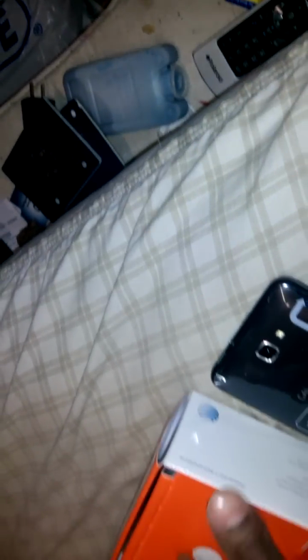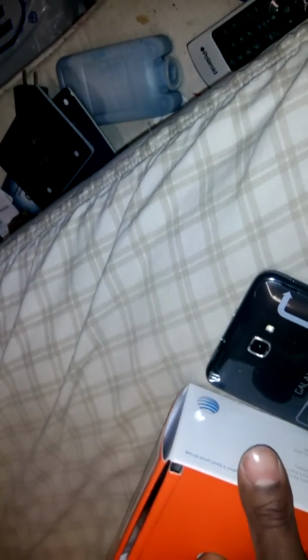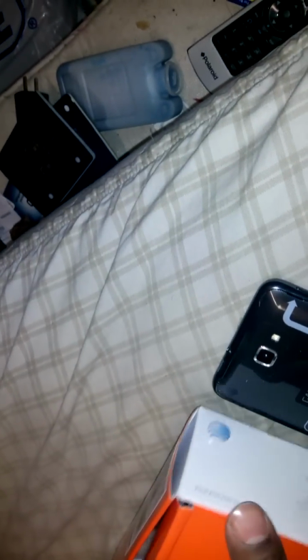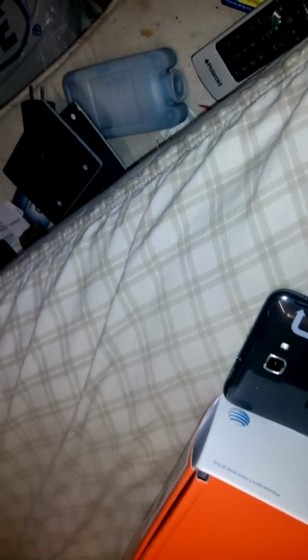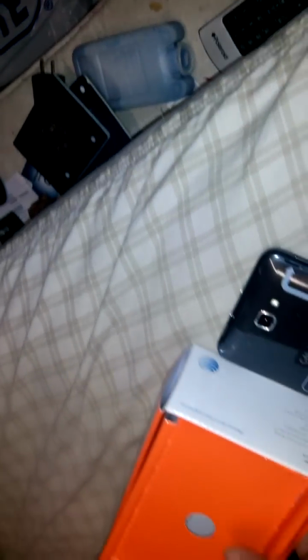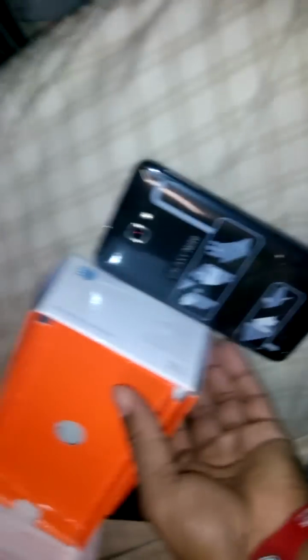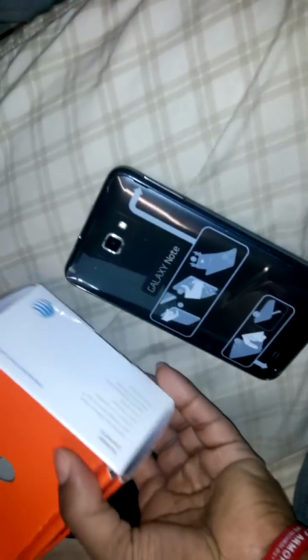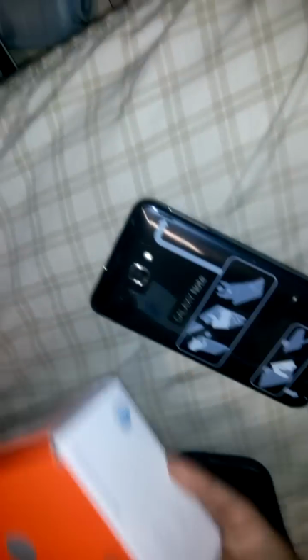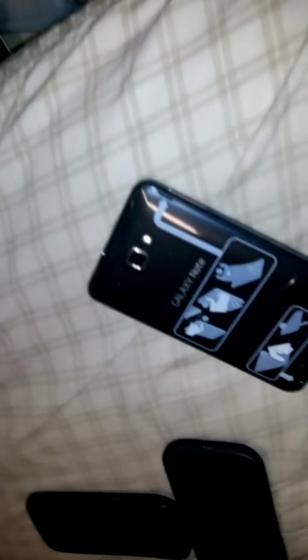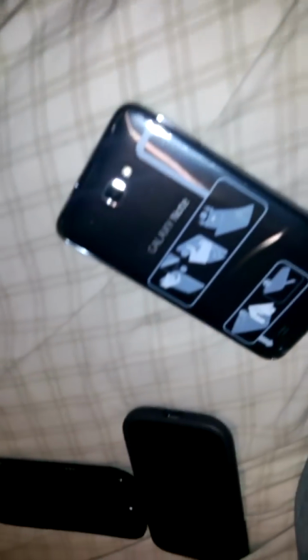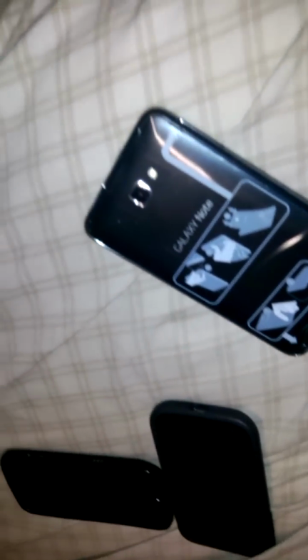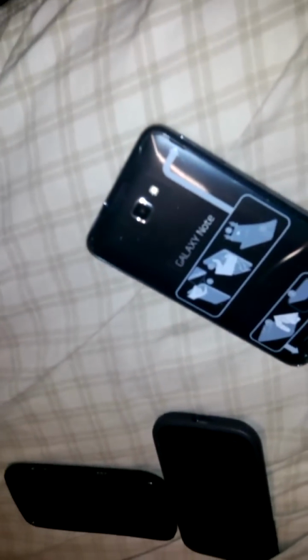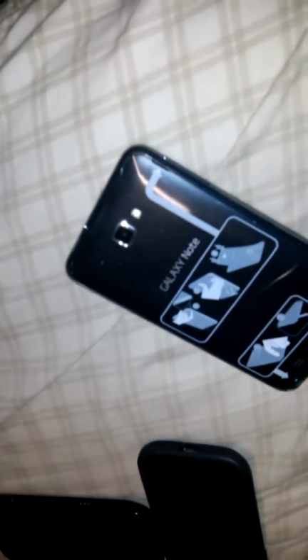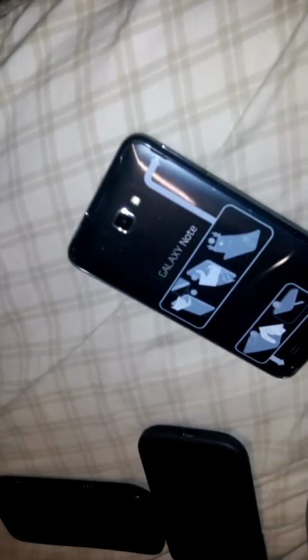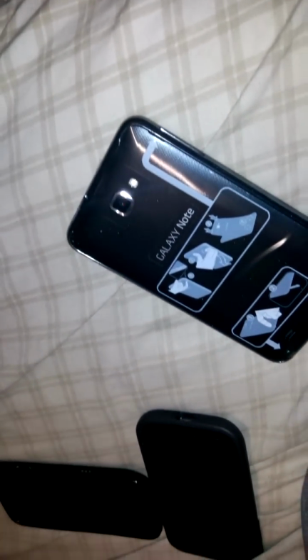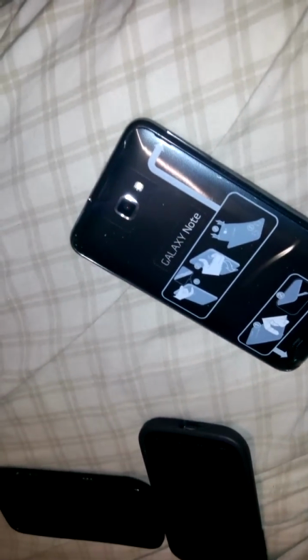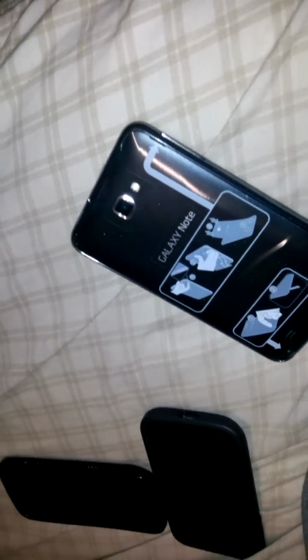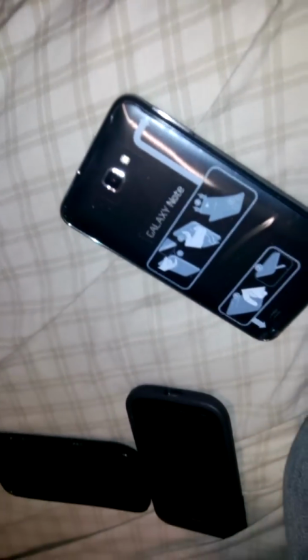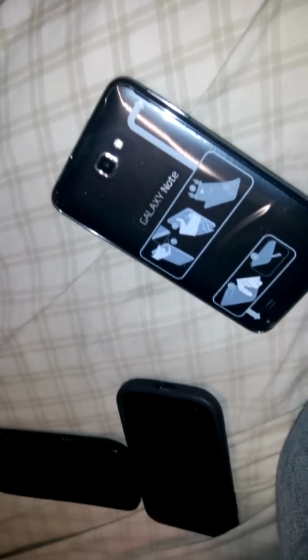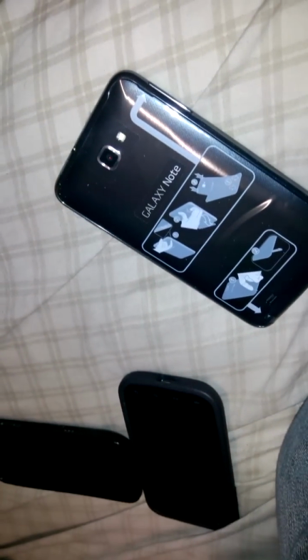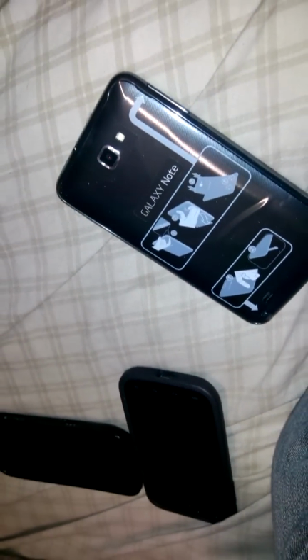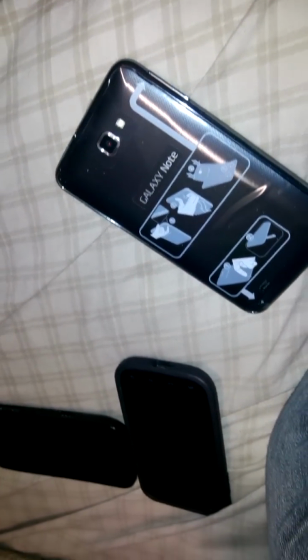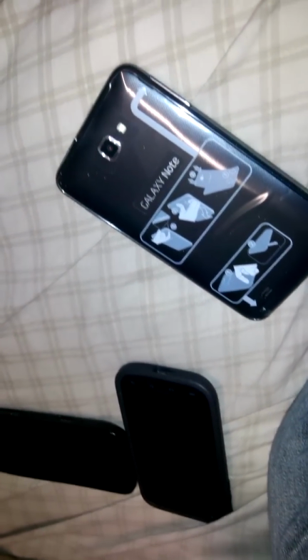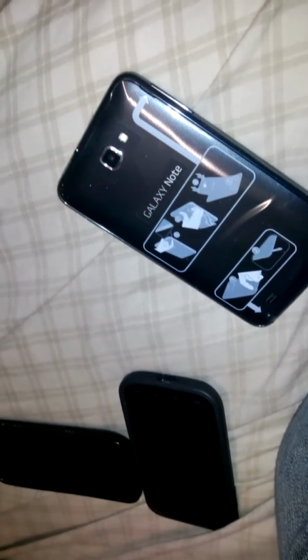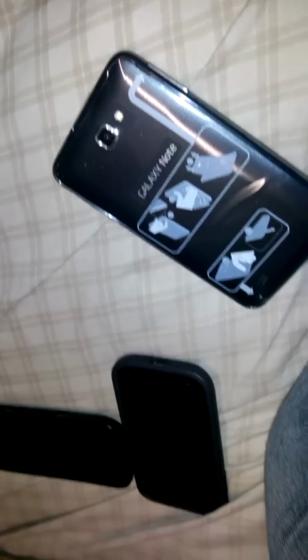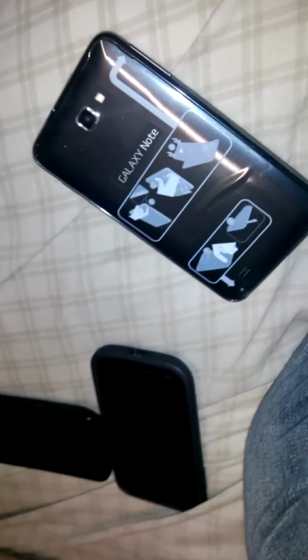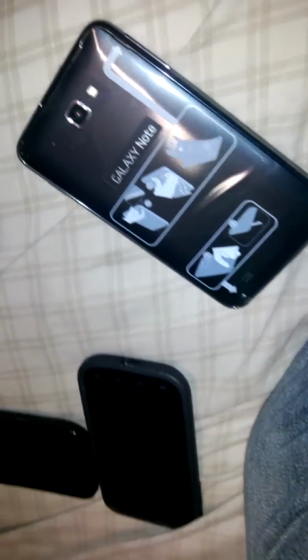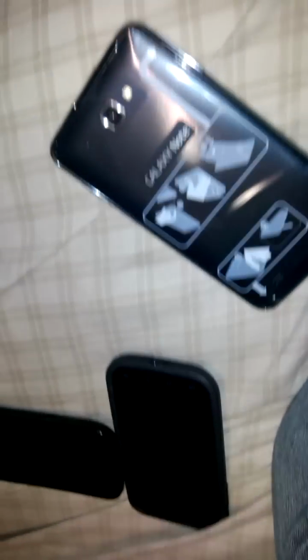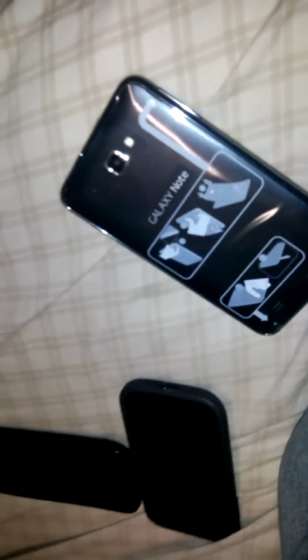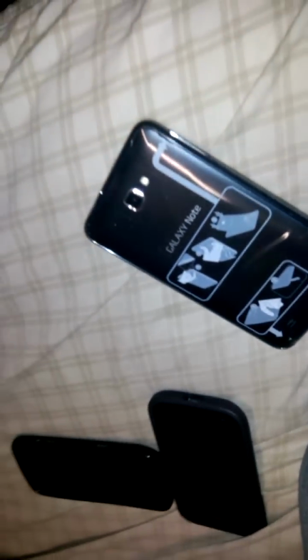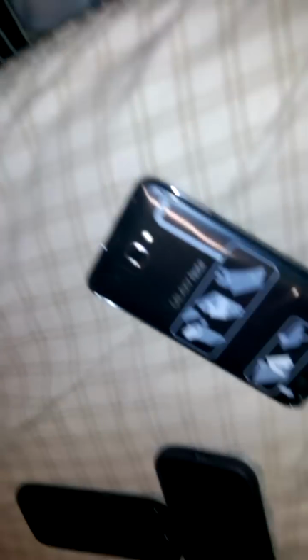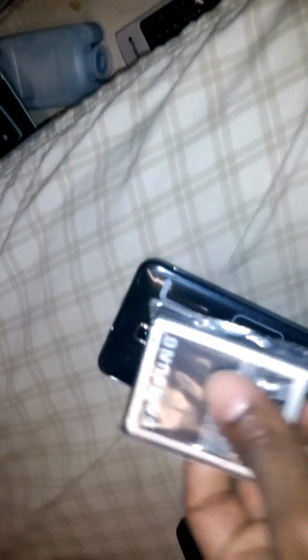And the phone's already big, so I don't want to add a case to it. It just doesn't make sense. I like how the way it feels in my hands without adding a case to it.